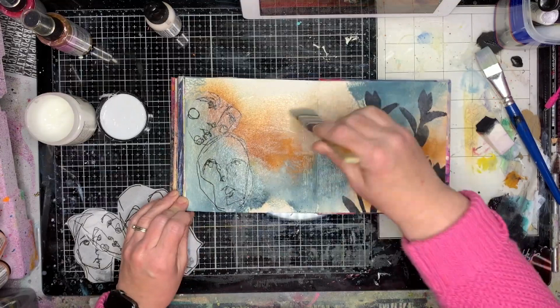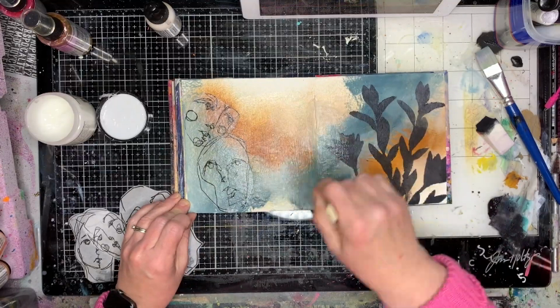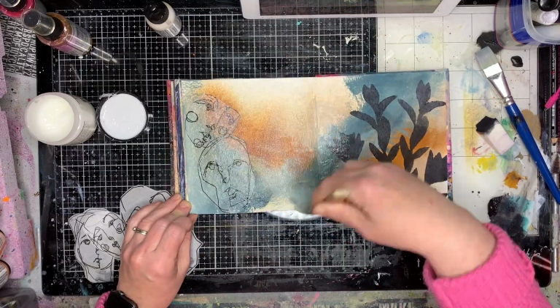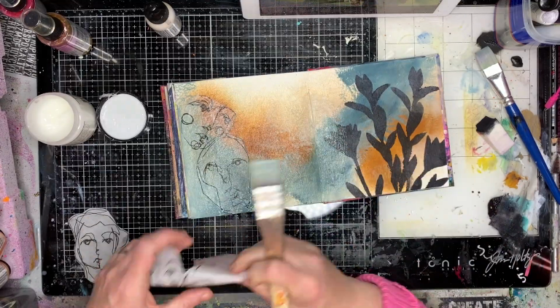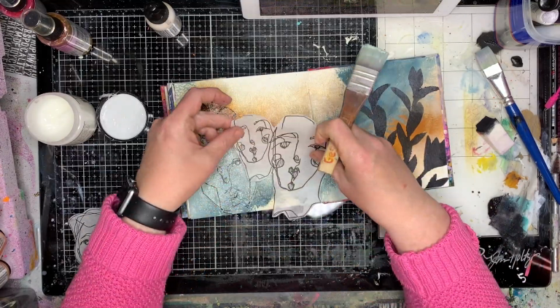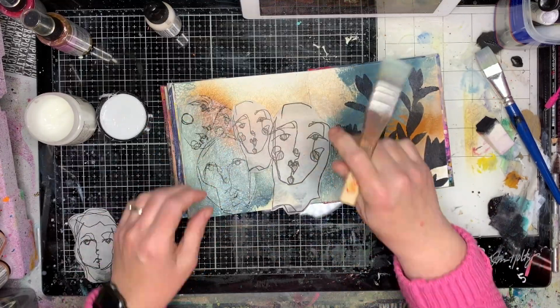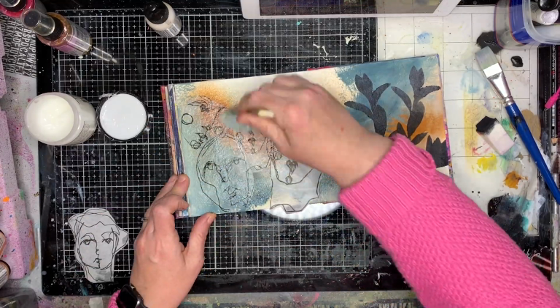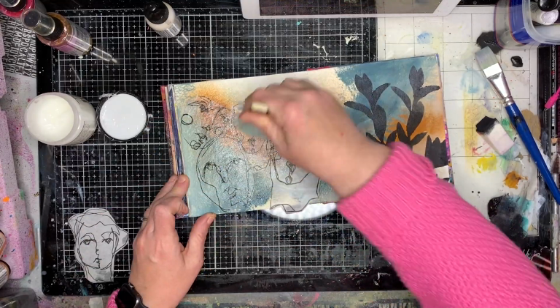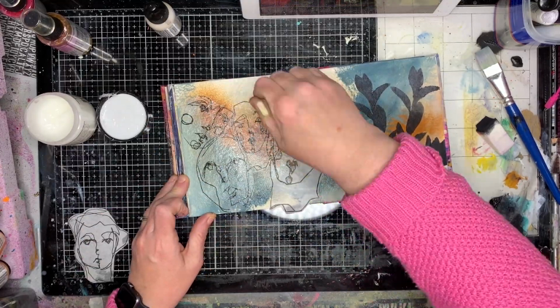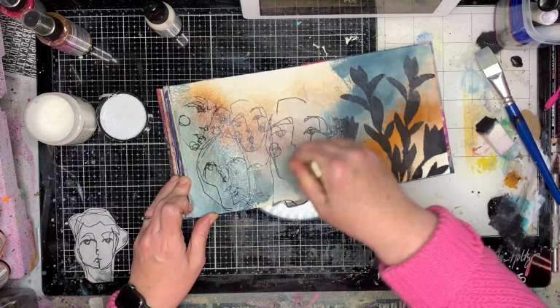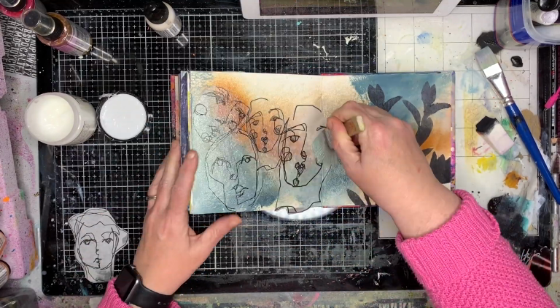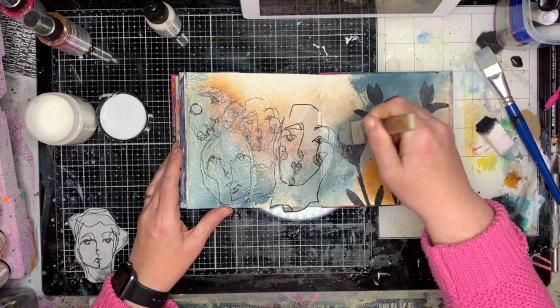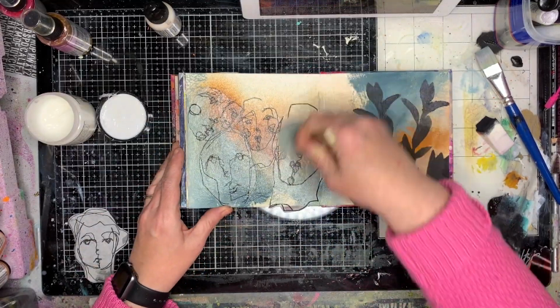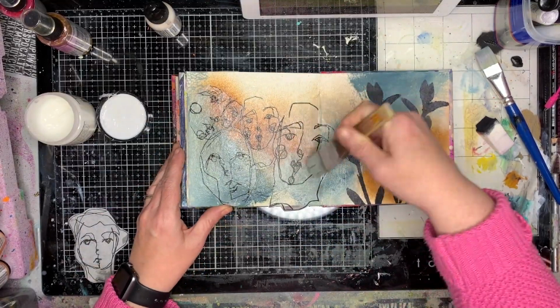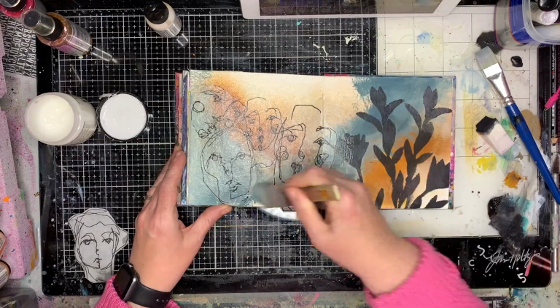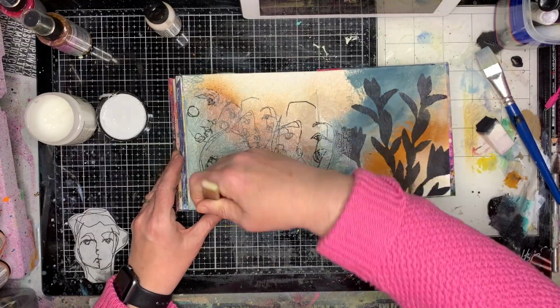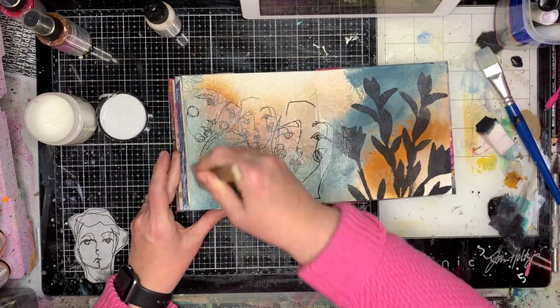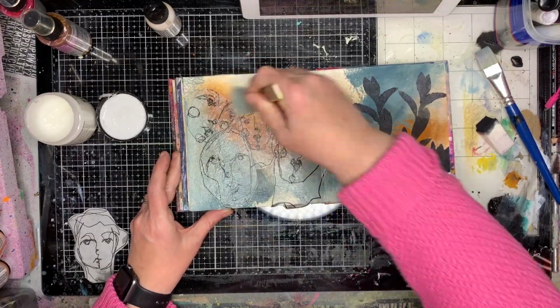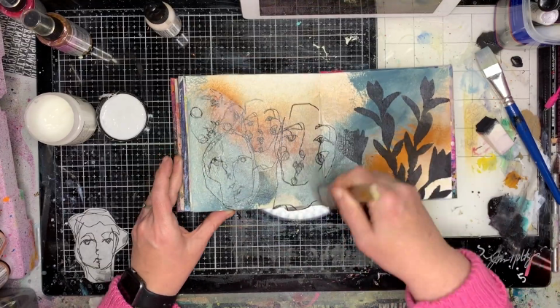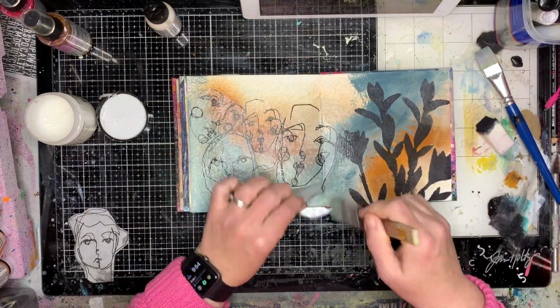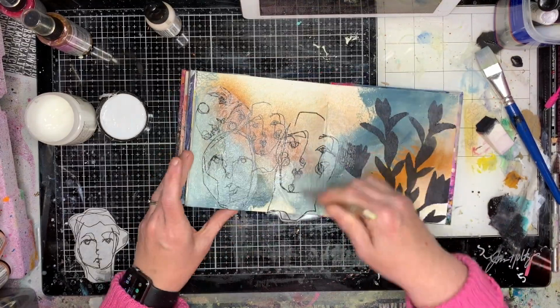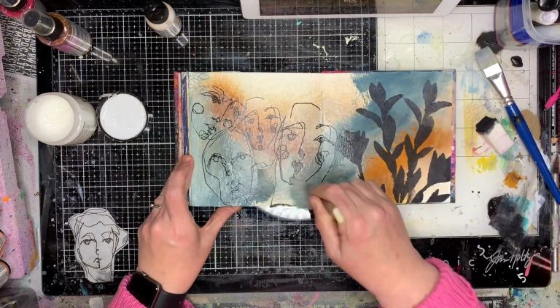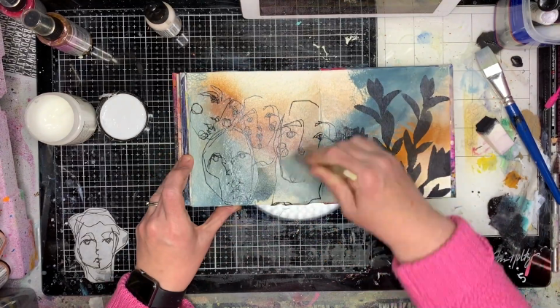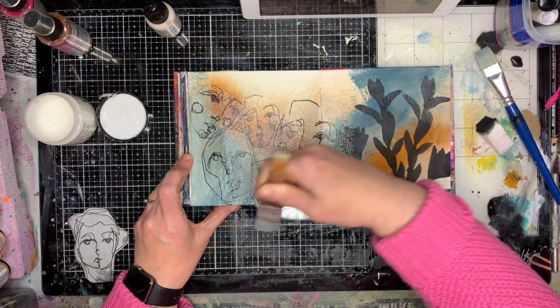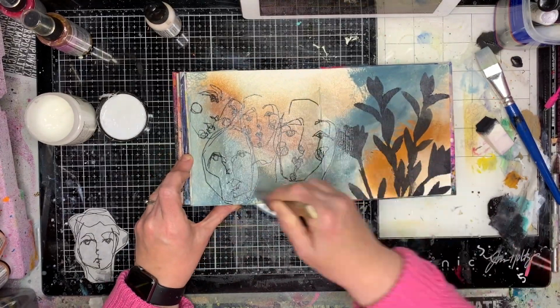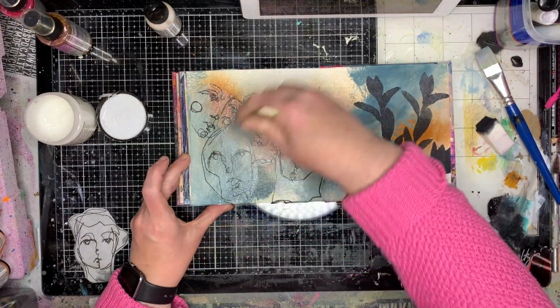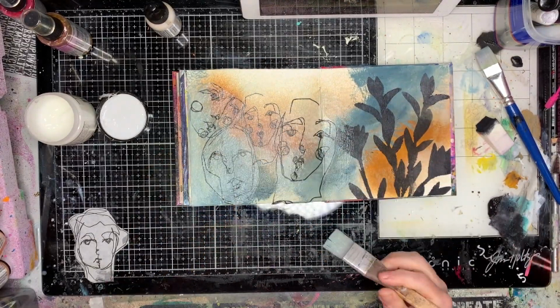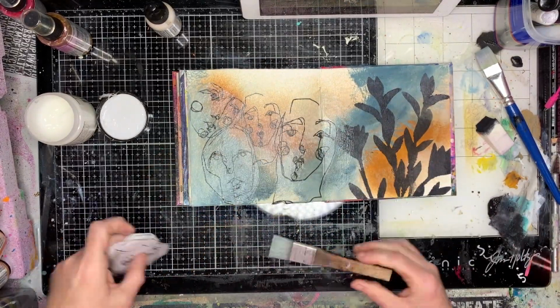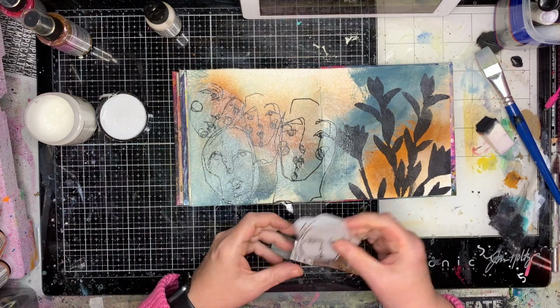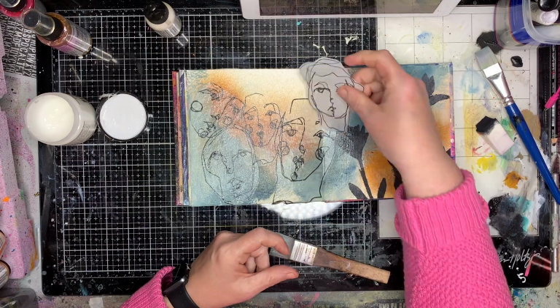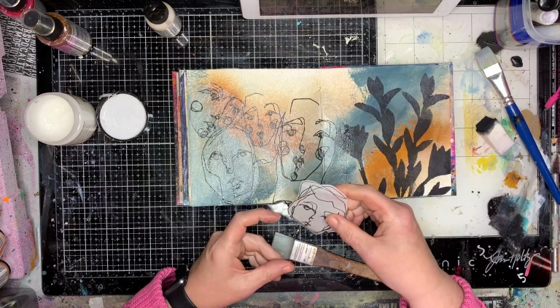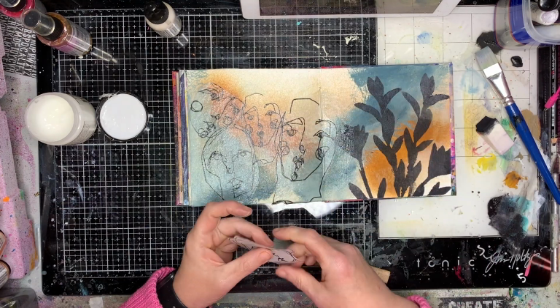To put the collage images down I'm just using my gel medium — I've put a really thin layer underneath and then I'm using the rest of the gel medium that's on my brush to brush it down again.